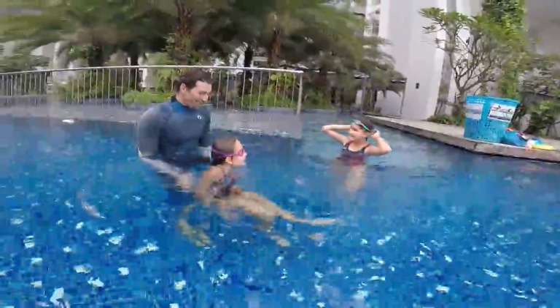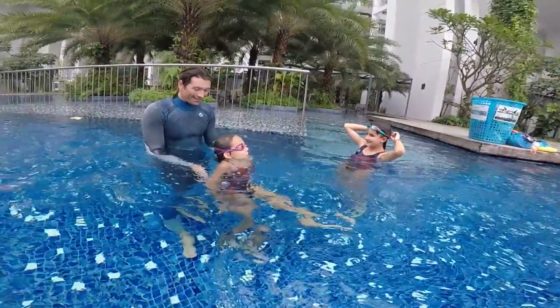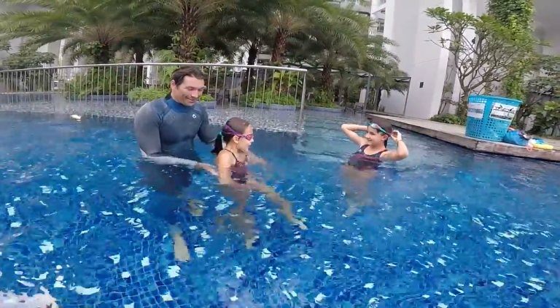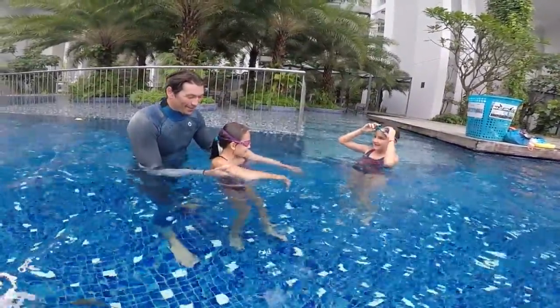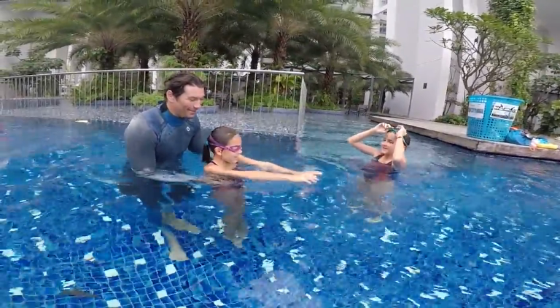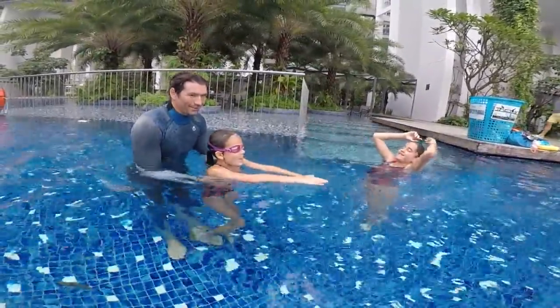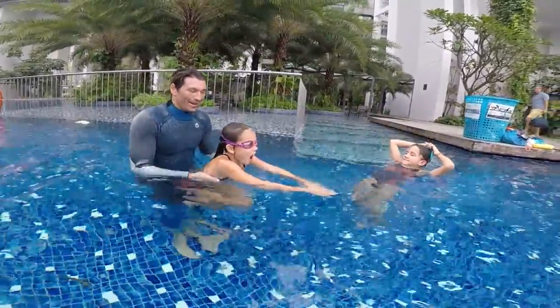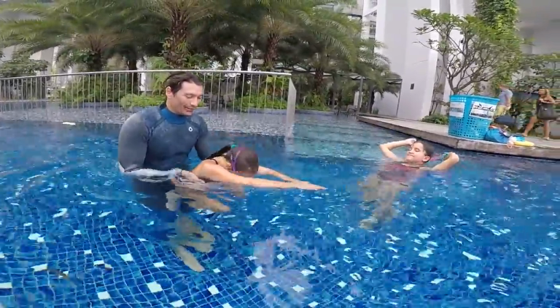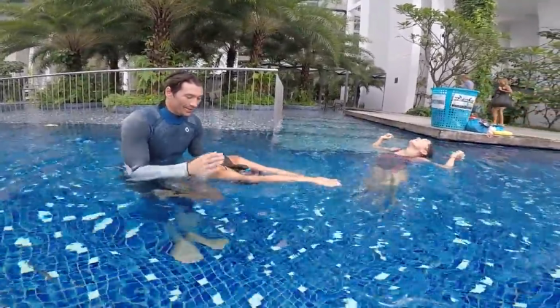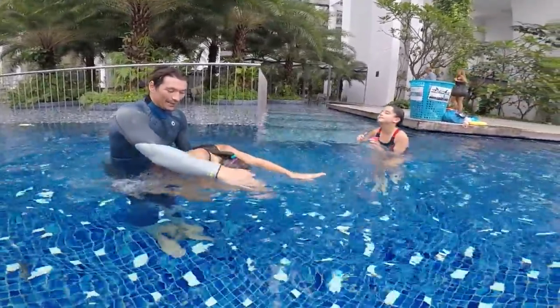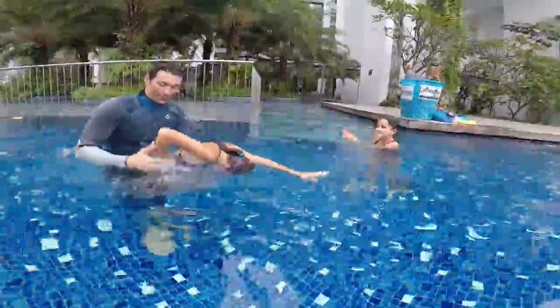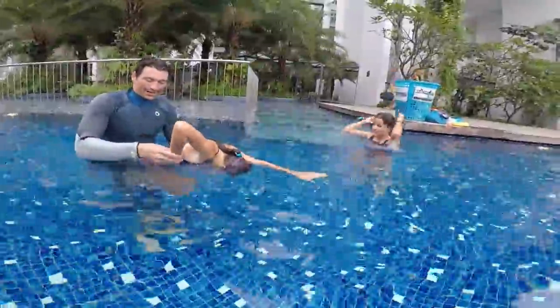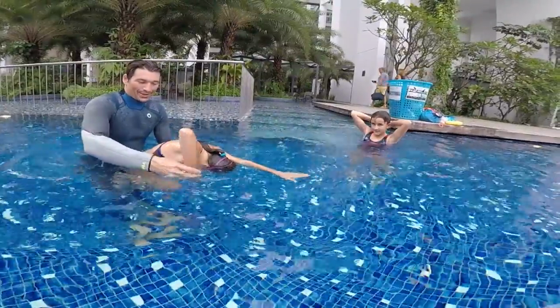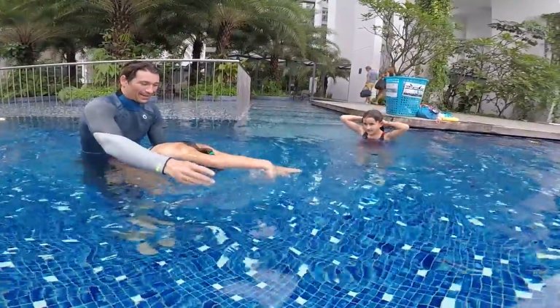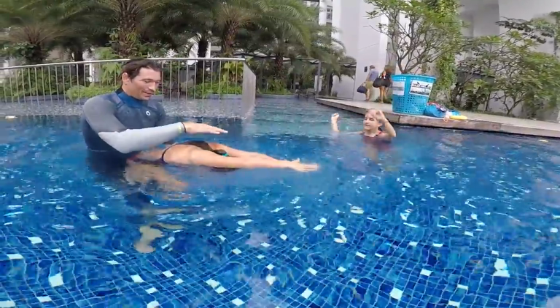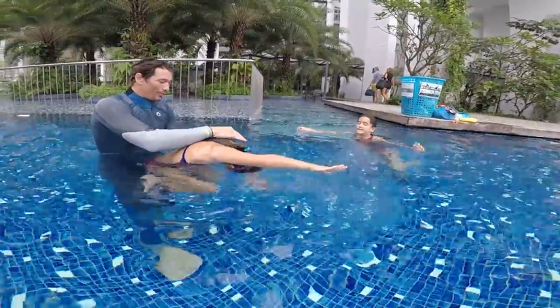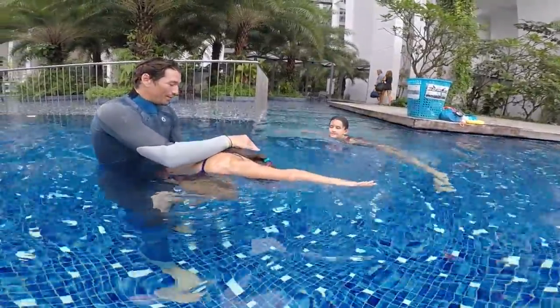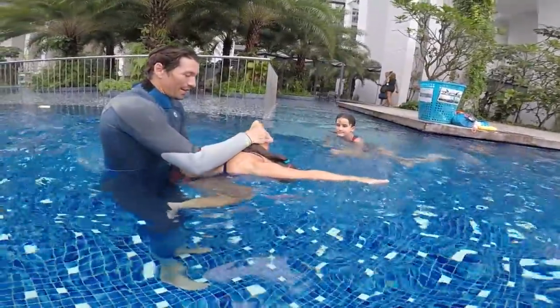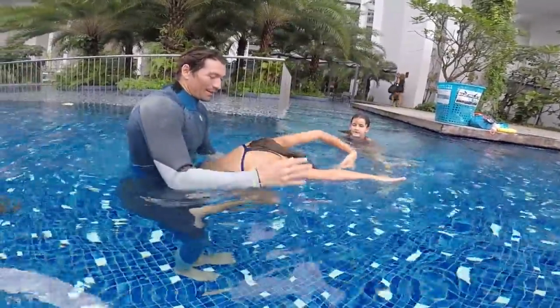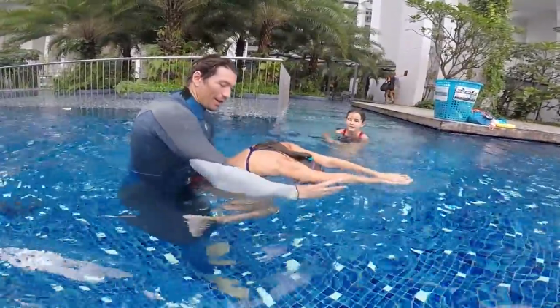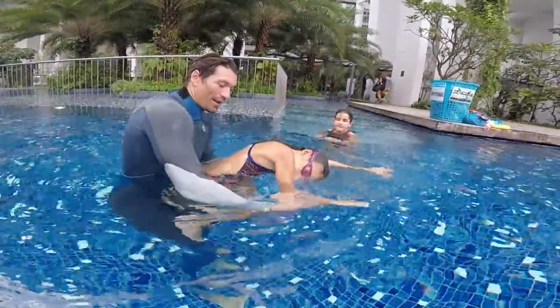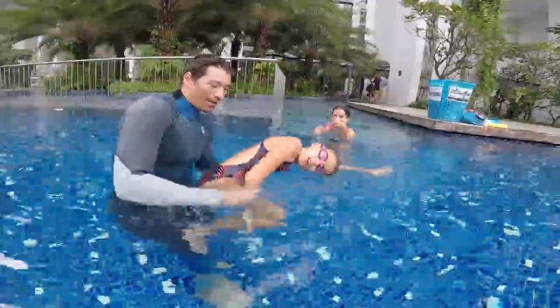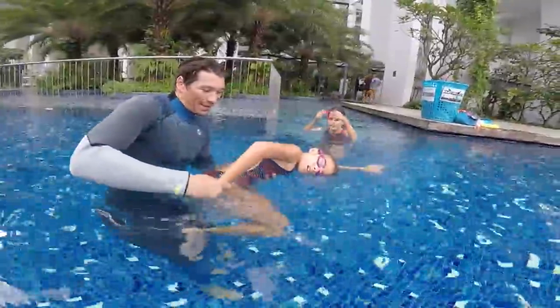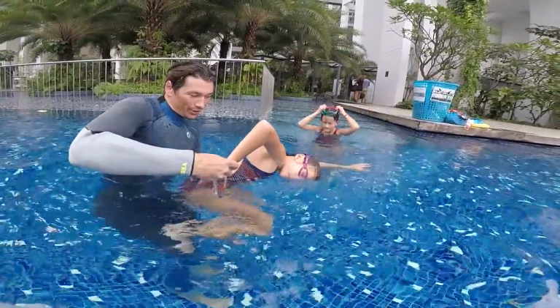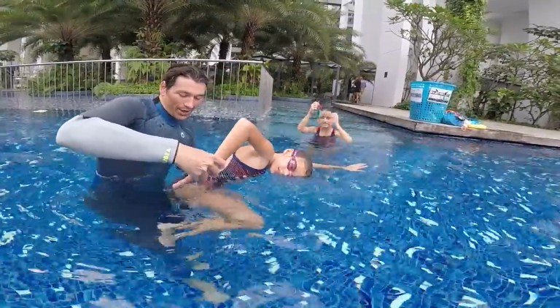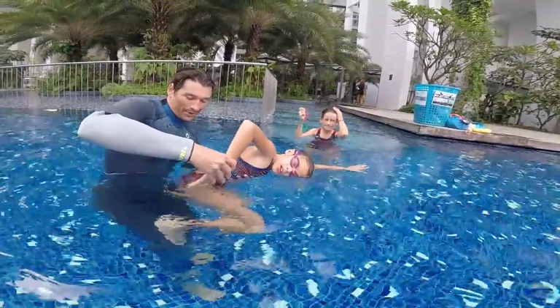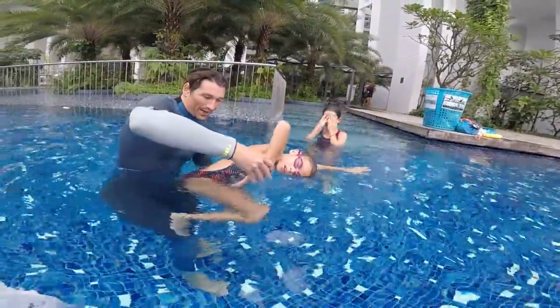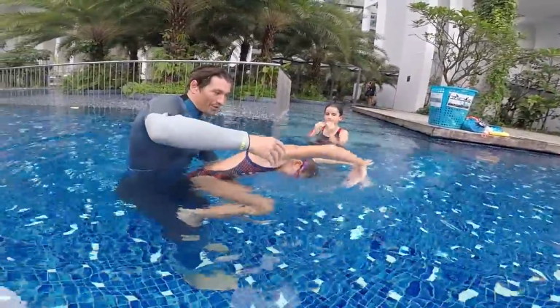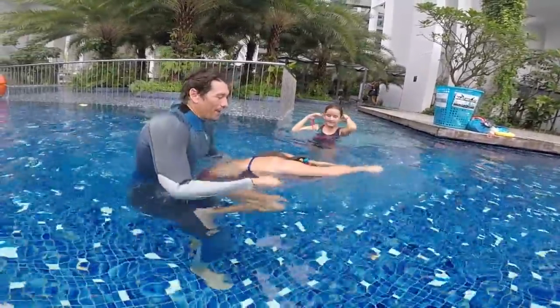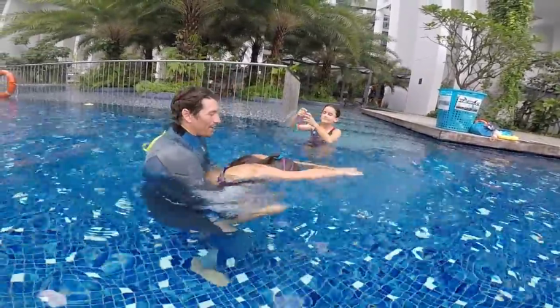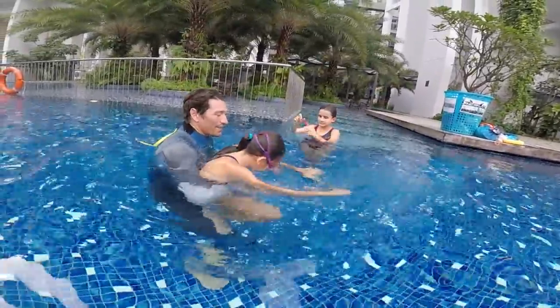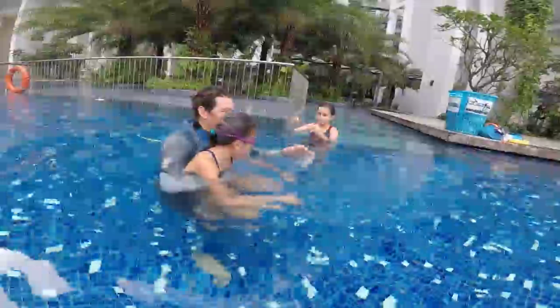Alright, one more time. Let's see Eloiso — head down, cool, relax, relax, relax. Turn your head, breathe — show your underarms, keep your hands relaxed and drop.